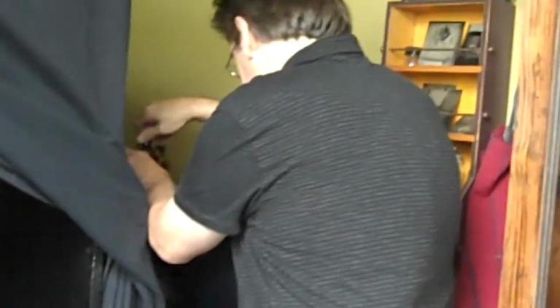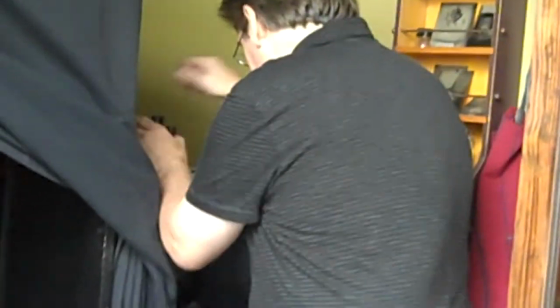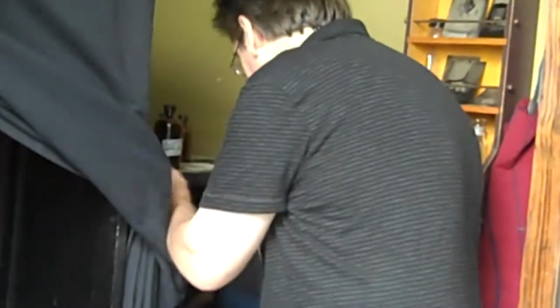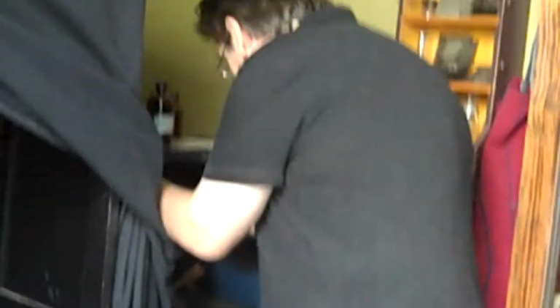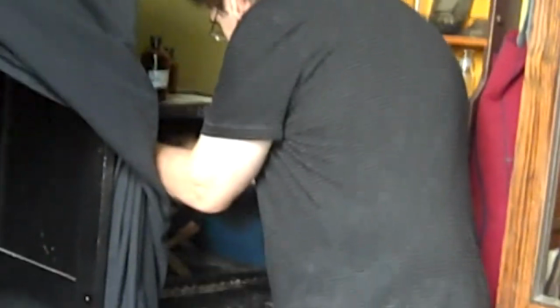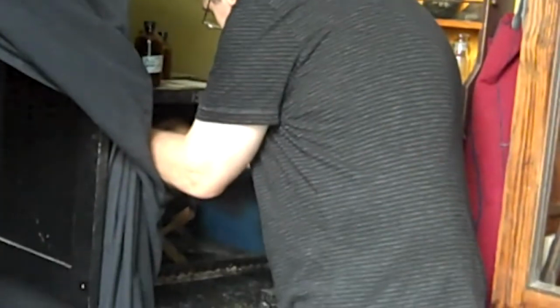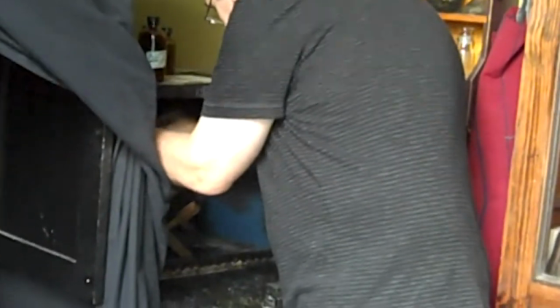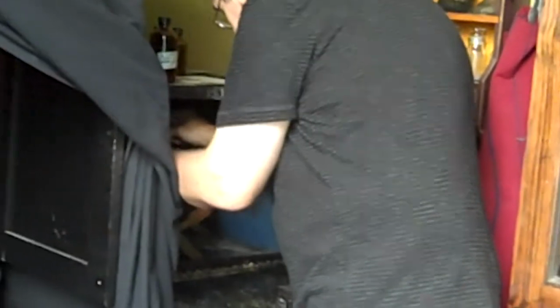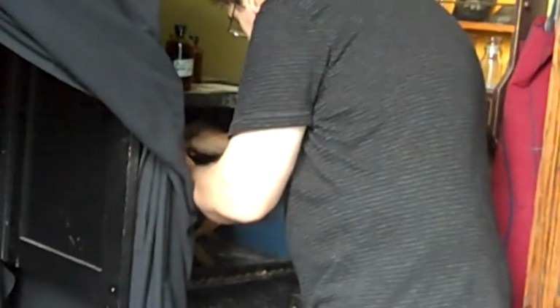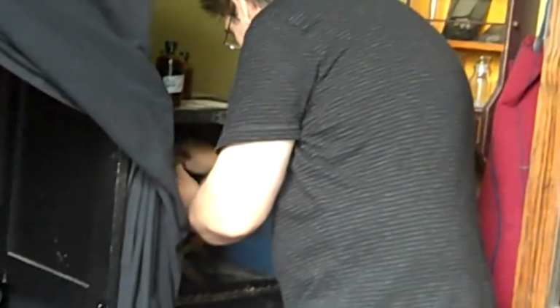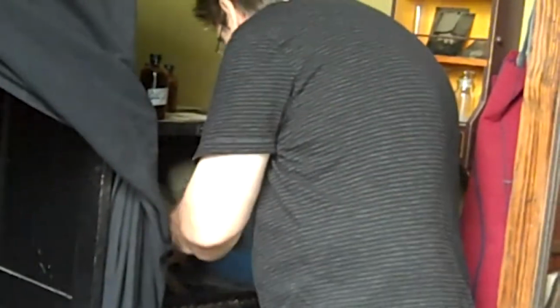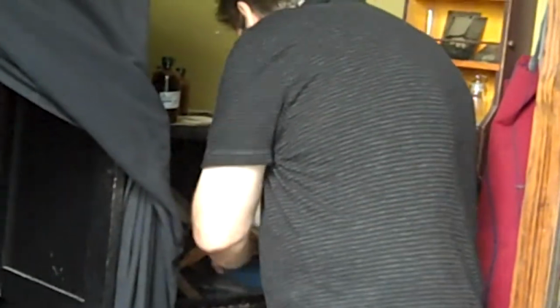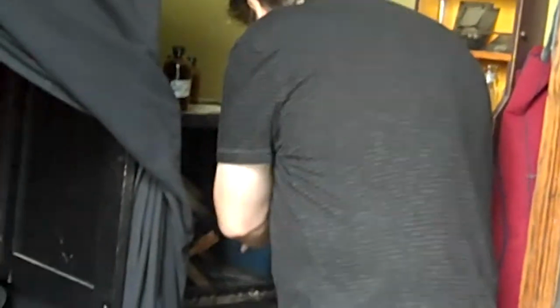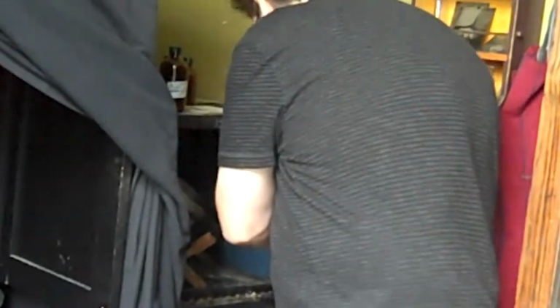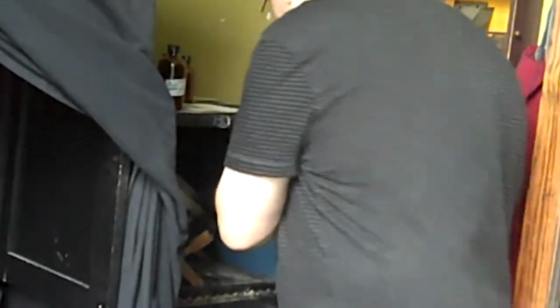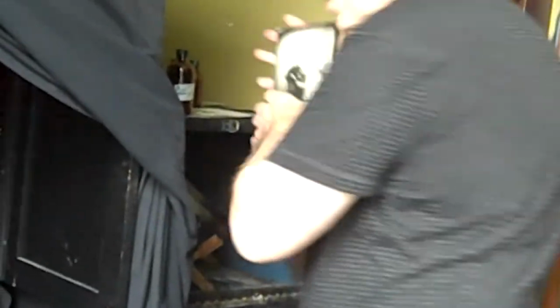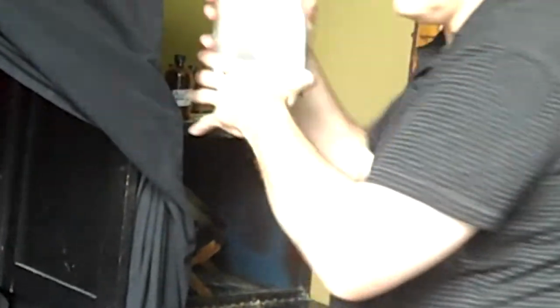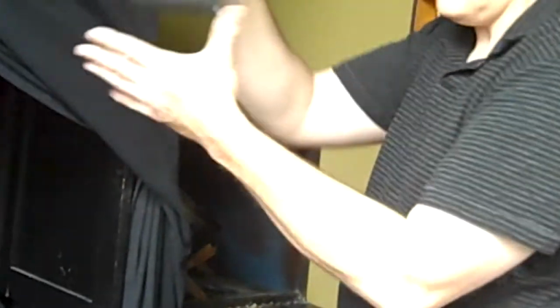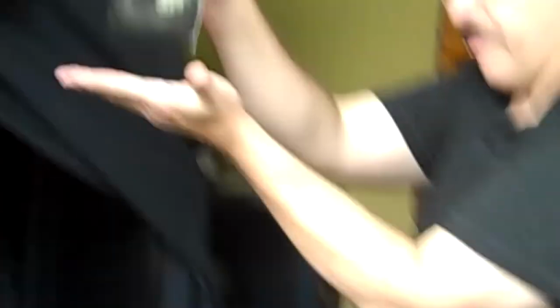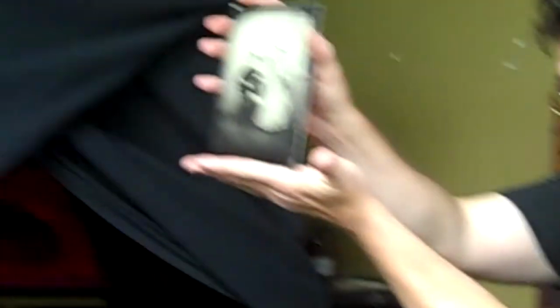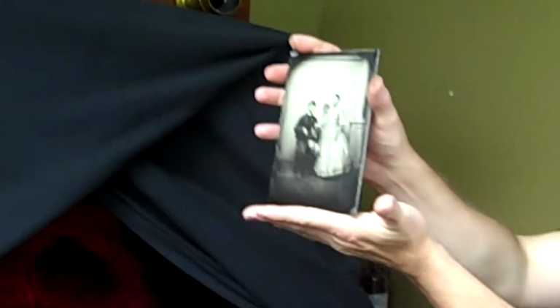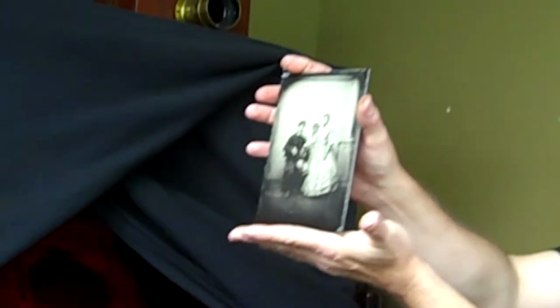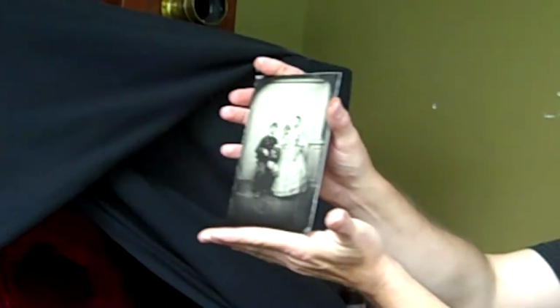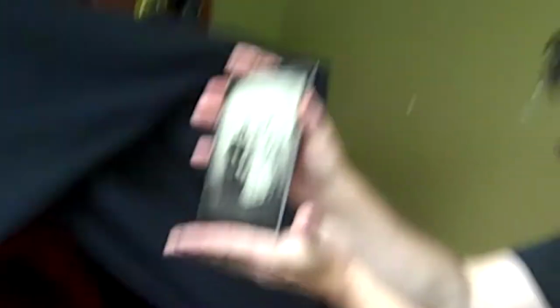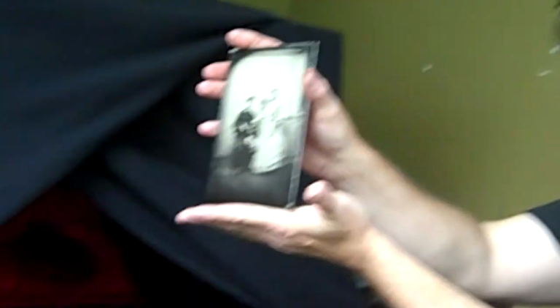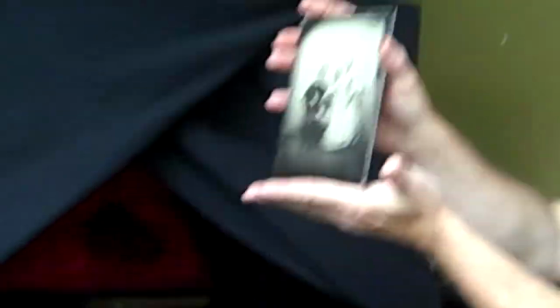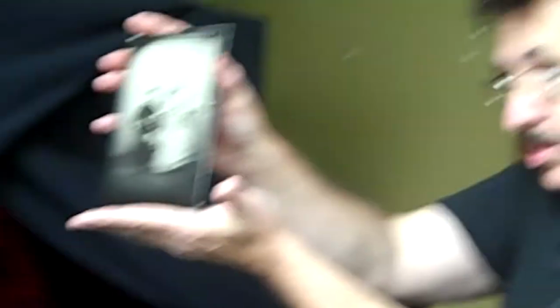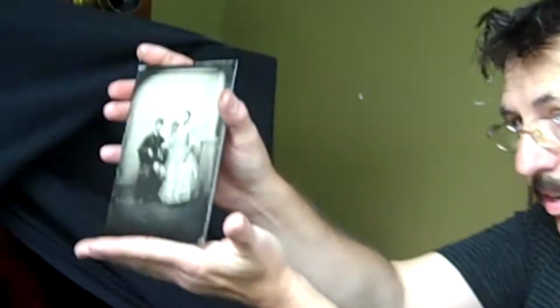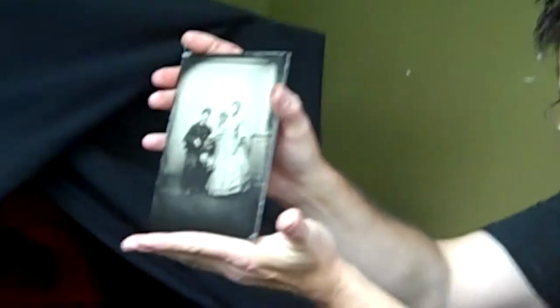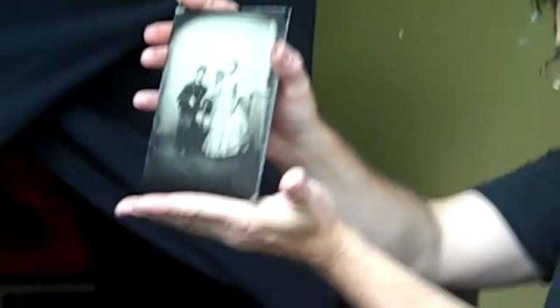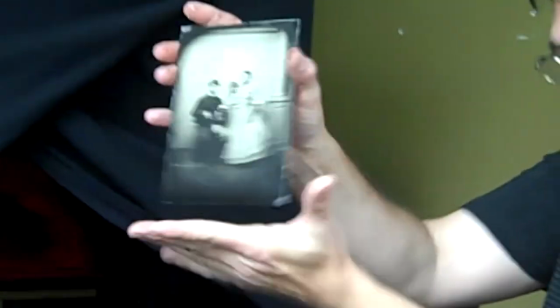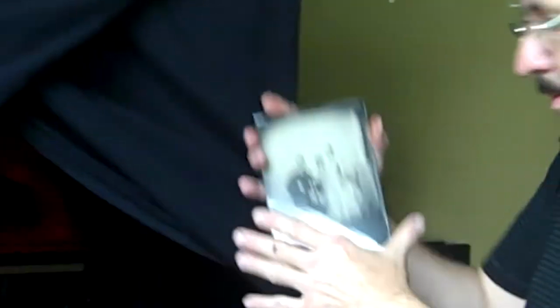Now that couple that just walked out — that's their photograph. It's still got to be varnished yet, and I still have to do prints from that.